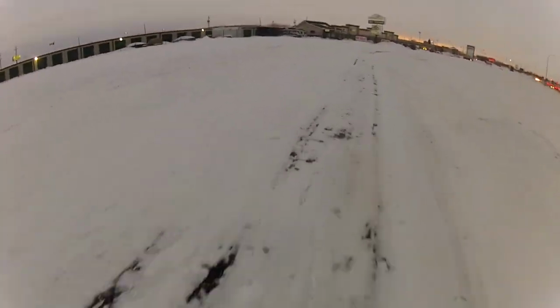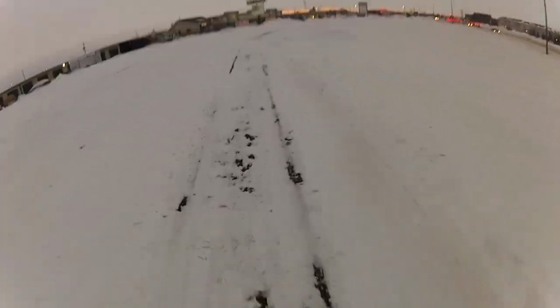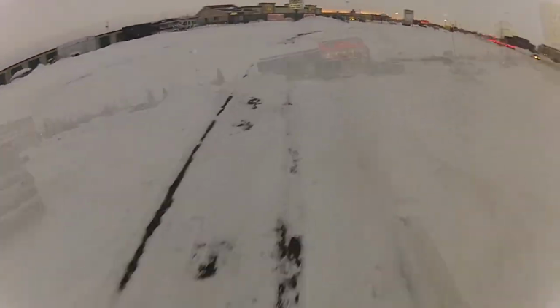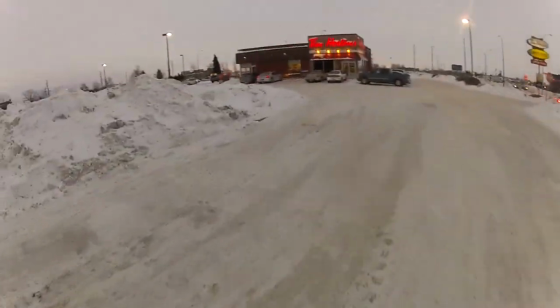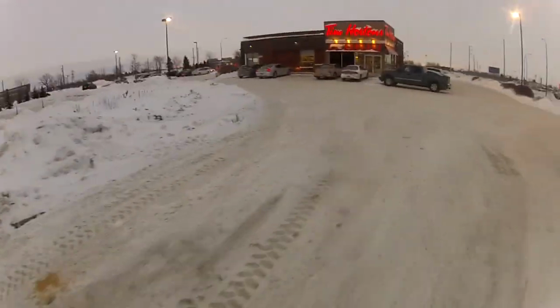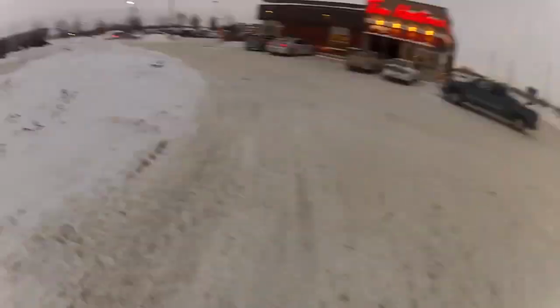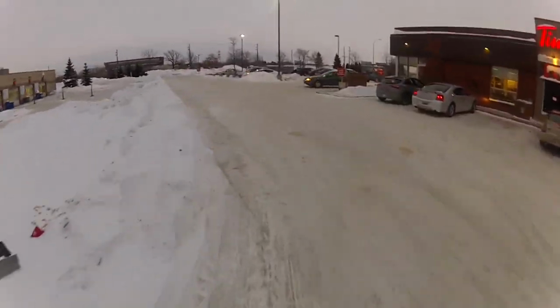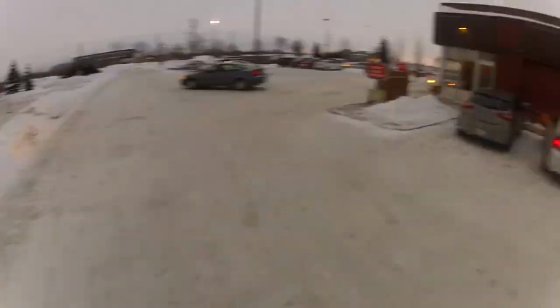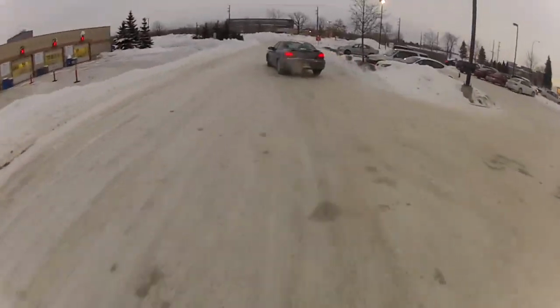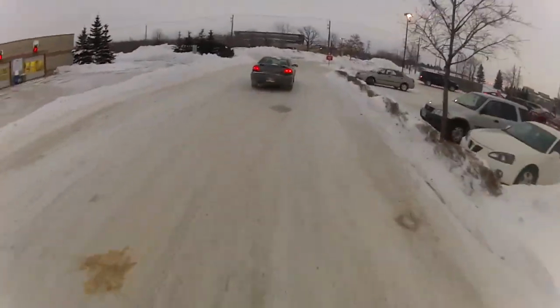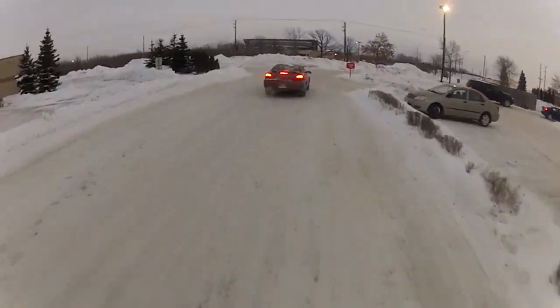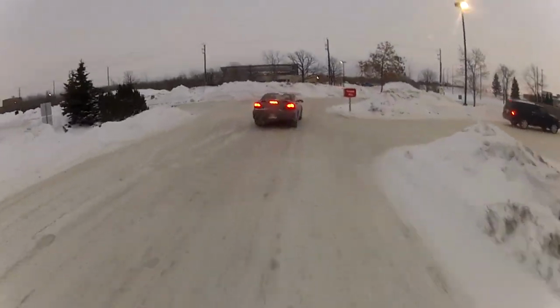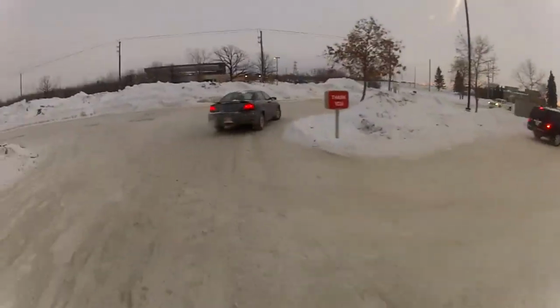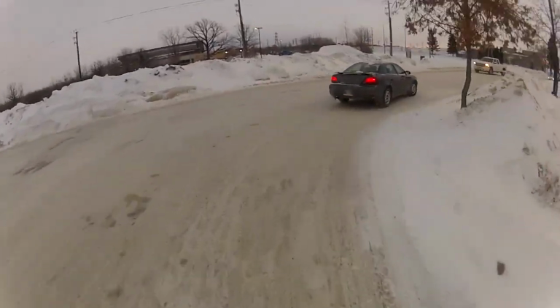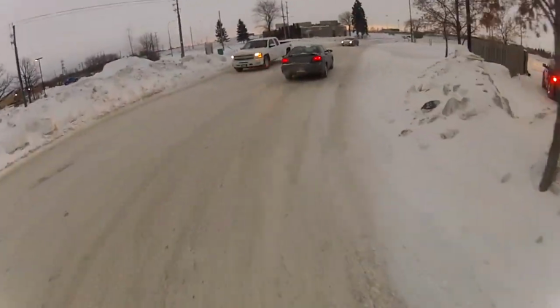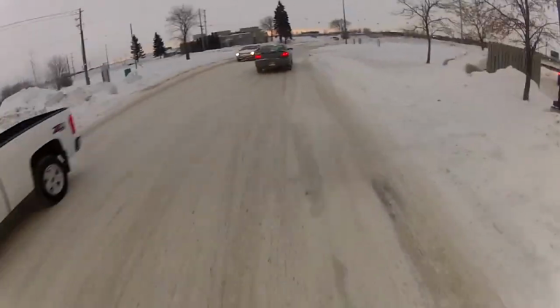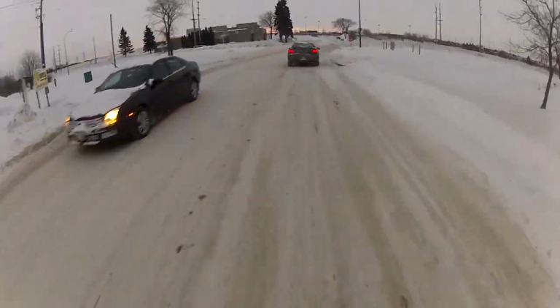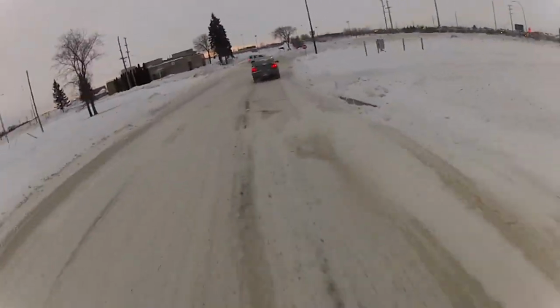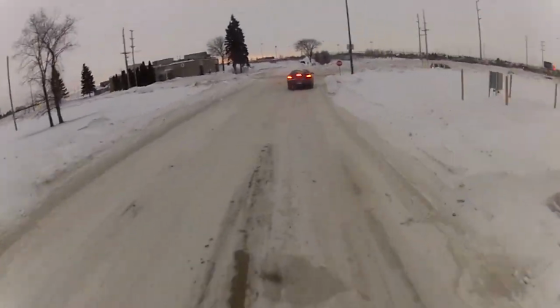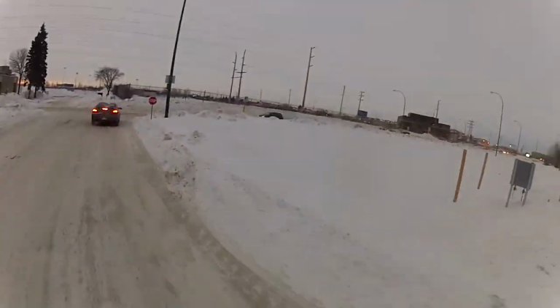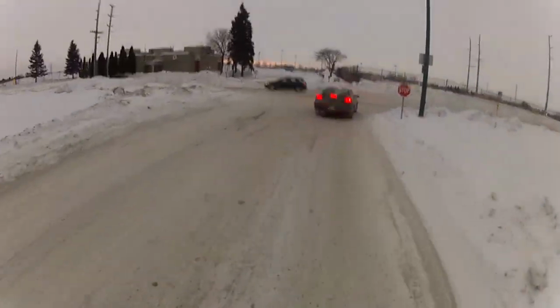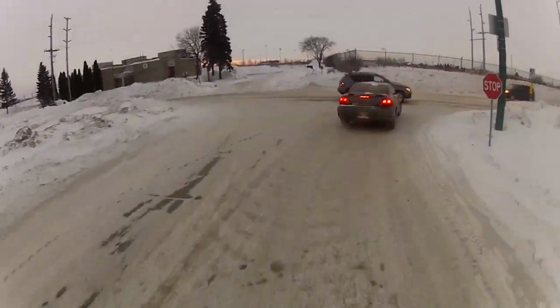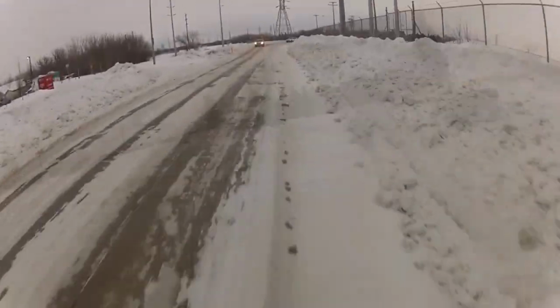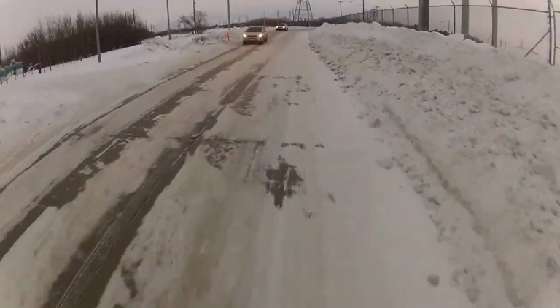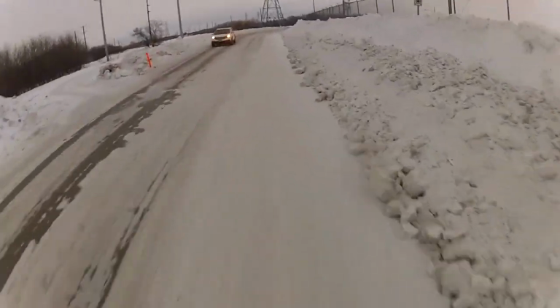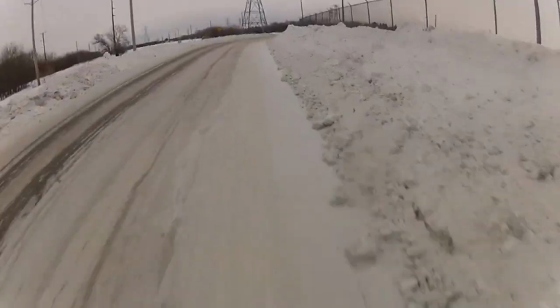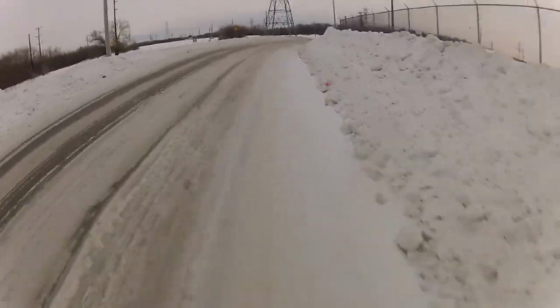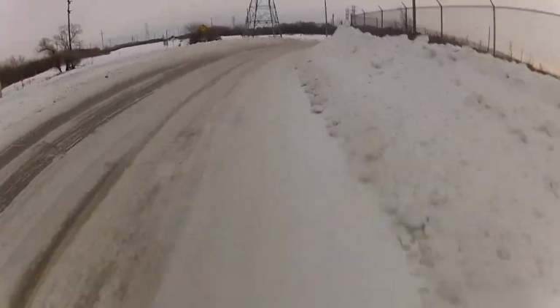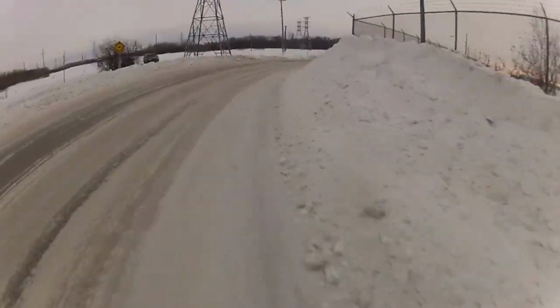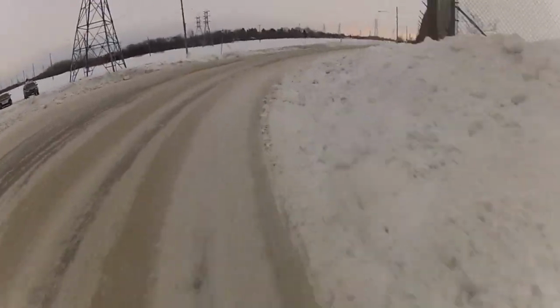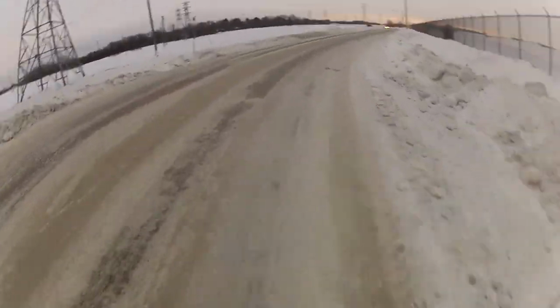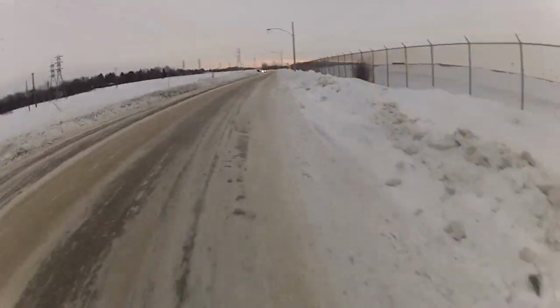Some people like to use studded tires — it kind of depends on where you ride. But if you're on a lot of streets where you're sharing it with cars, studded tires can give you confidence and help with added traction when it gets icy.